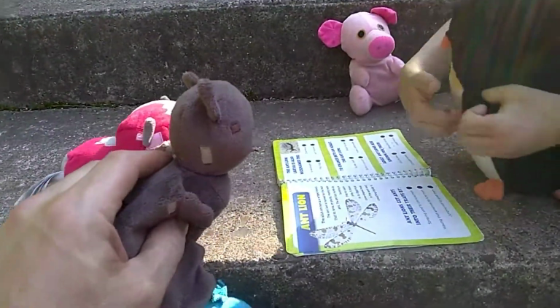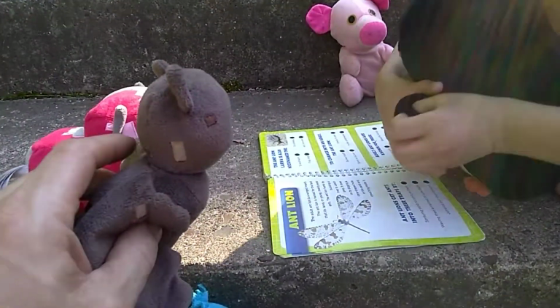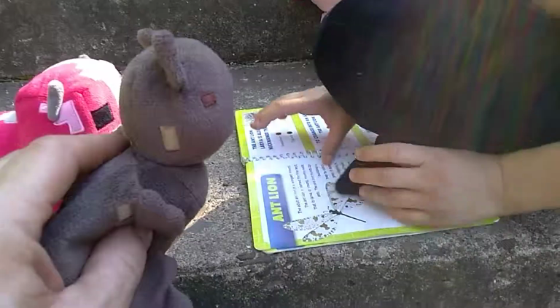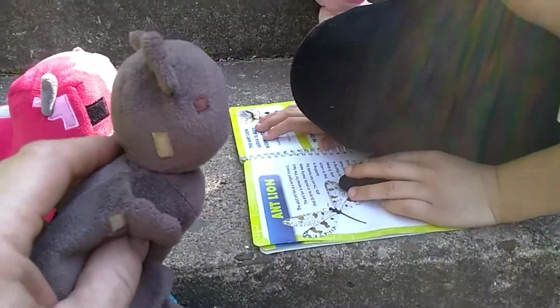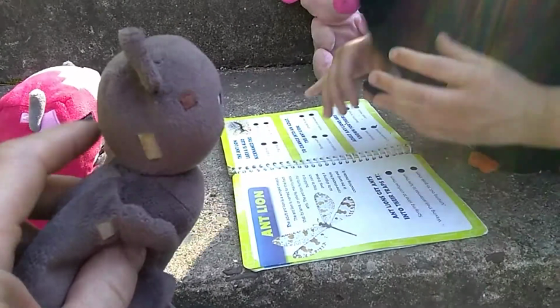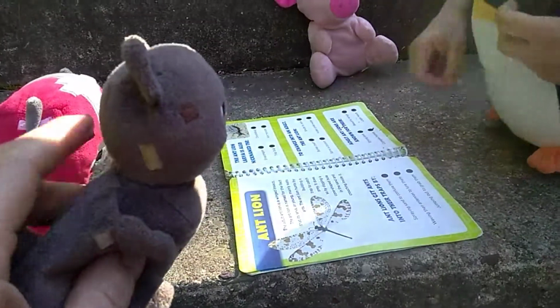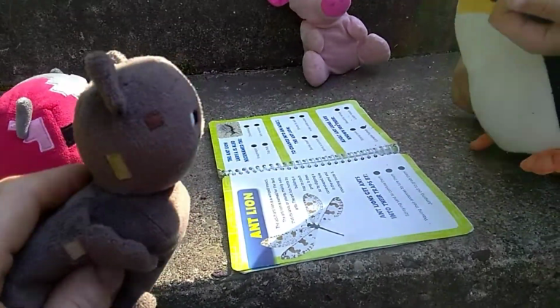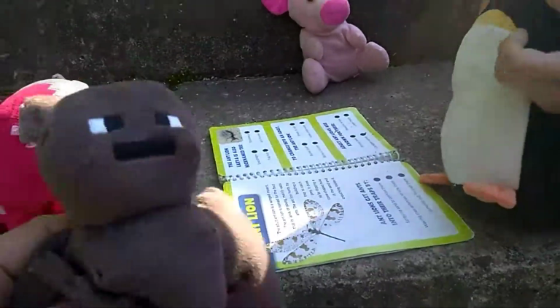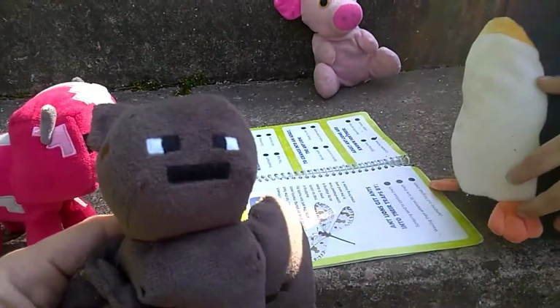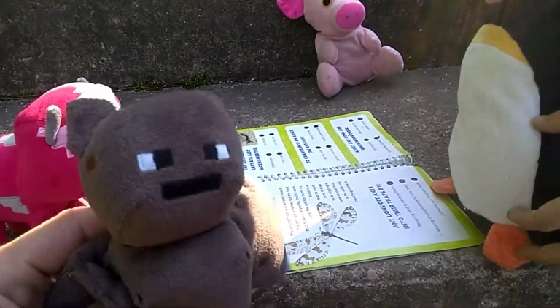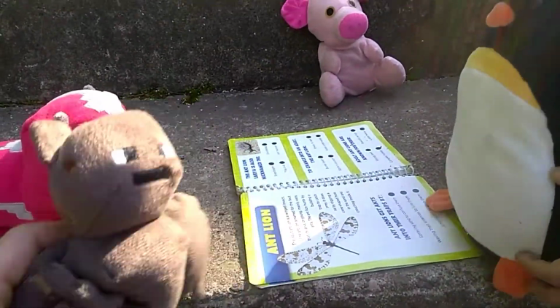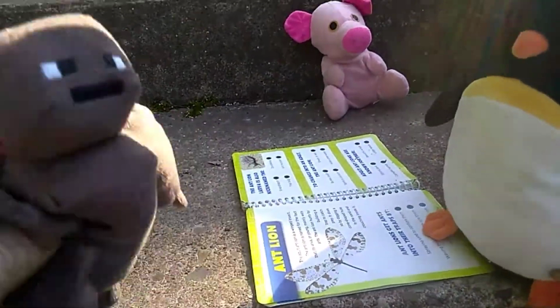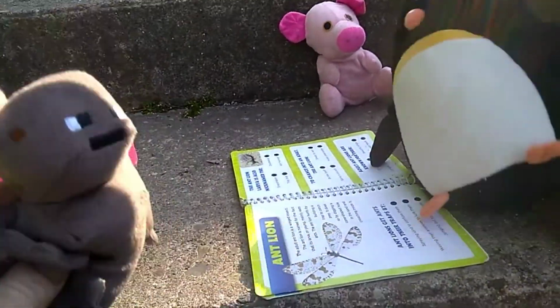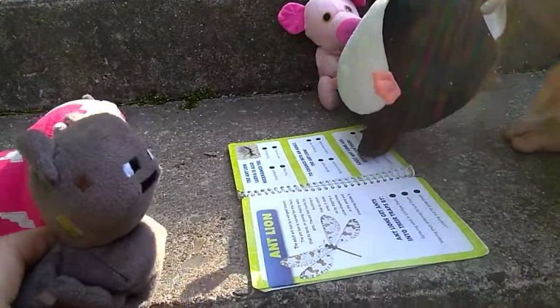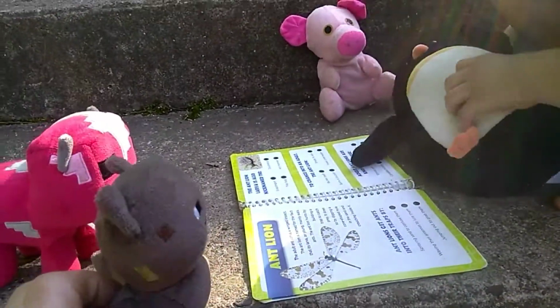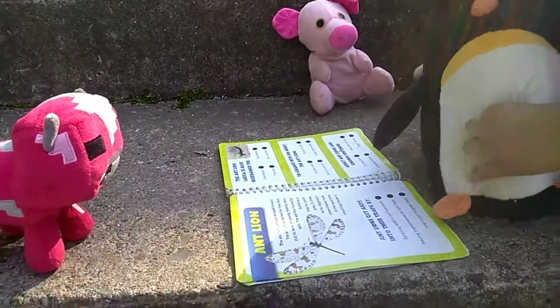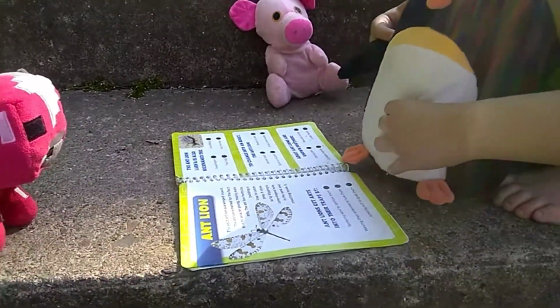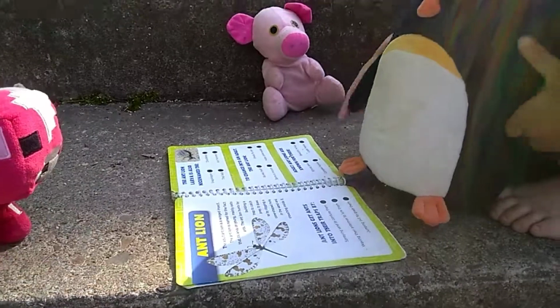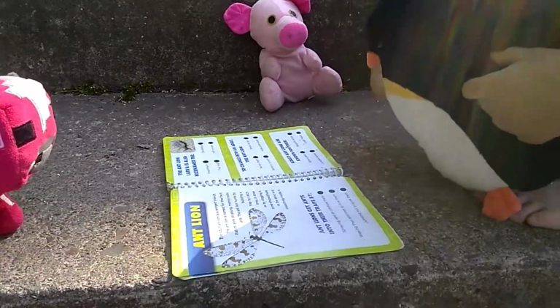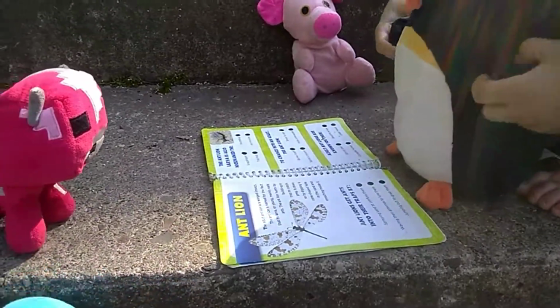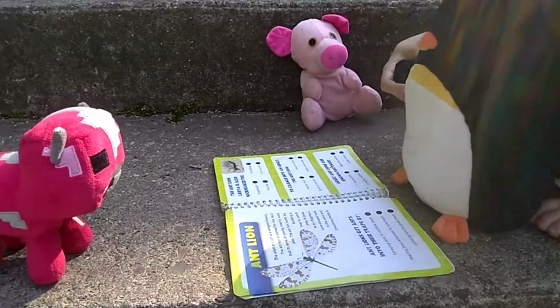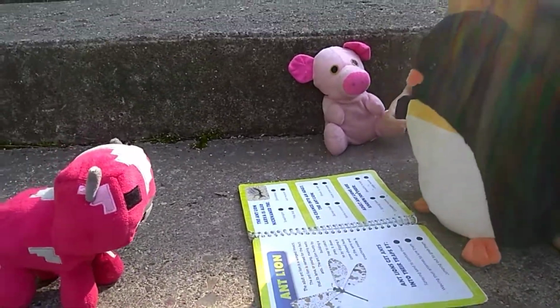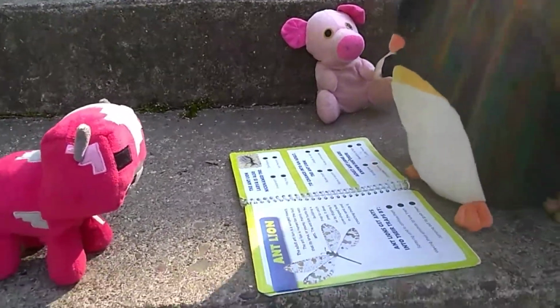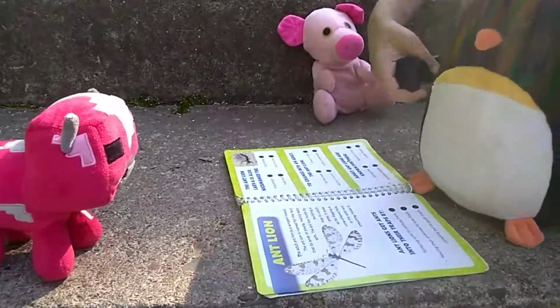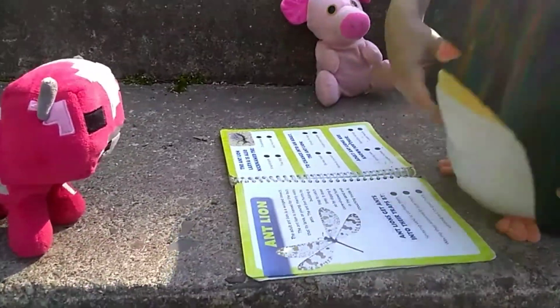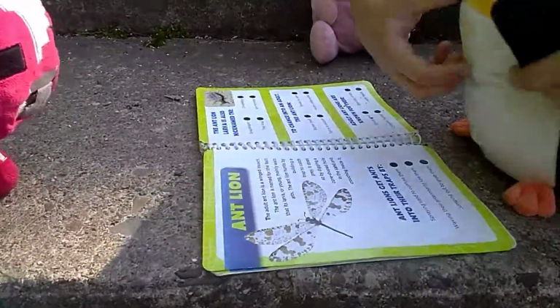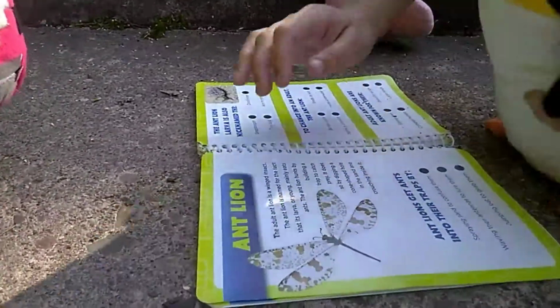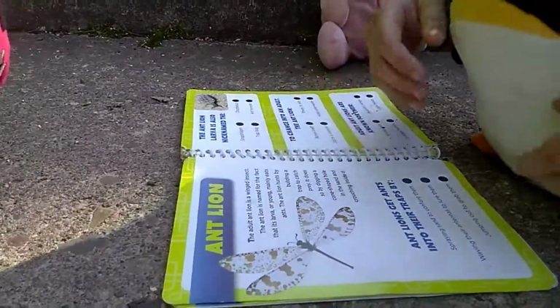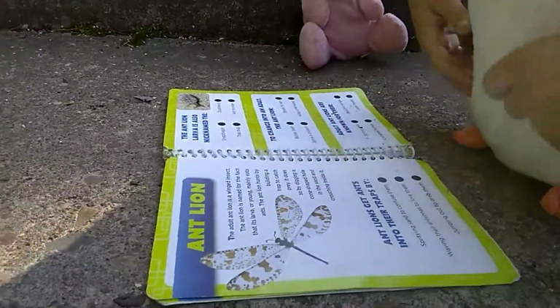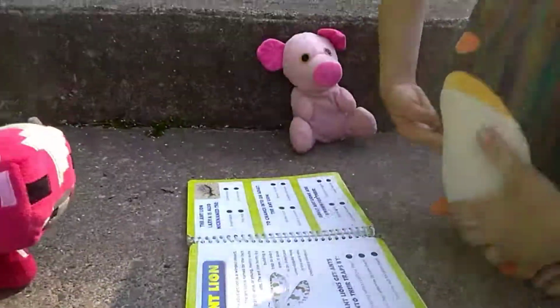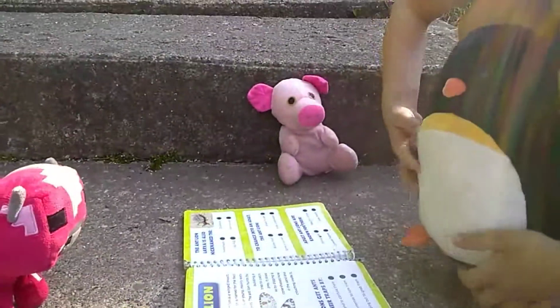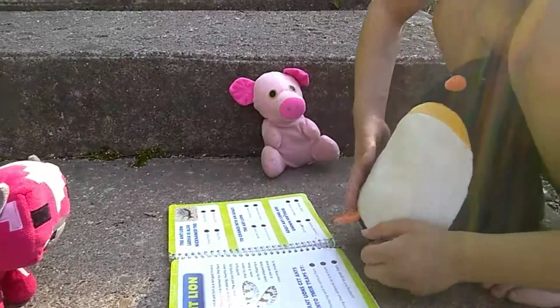It's the ant lion! Whoa, it has wings. Whoa, like me, Tweety! Let's get started. Sorry. It's okay, Tweety. The adult ant lion is a winged insect.